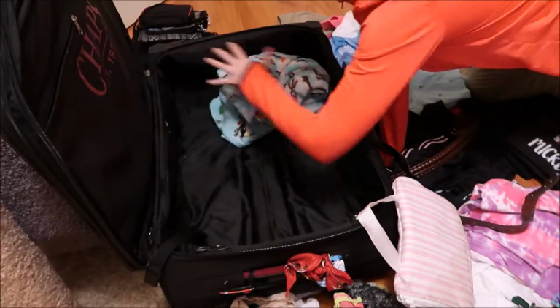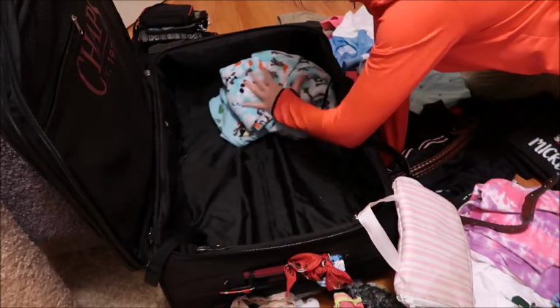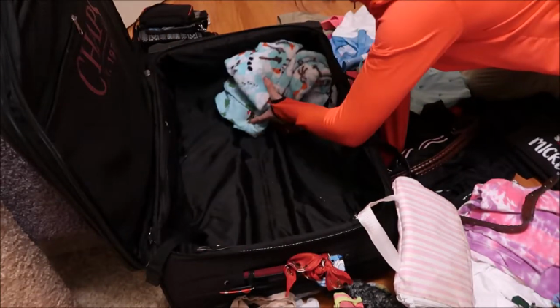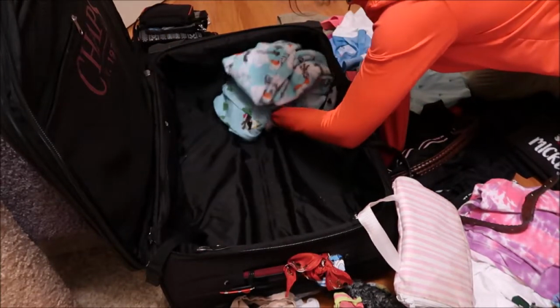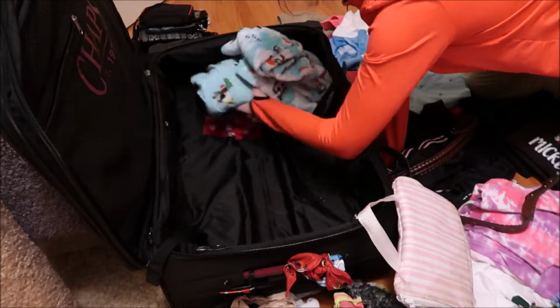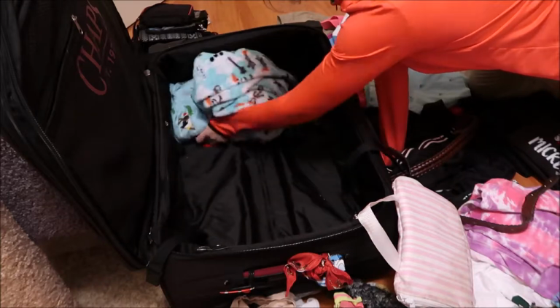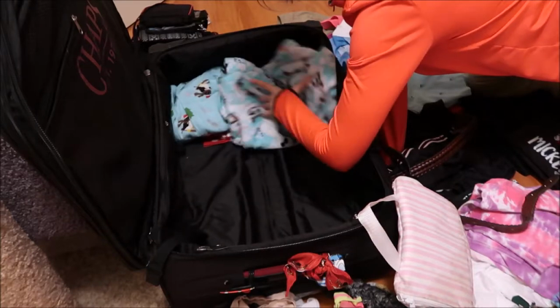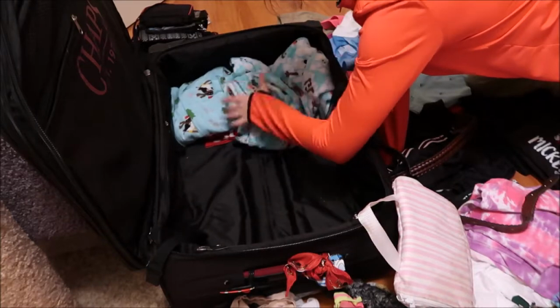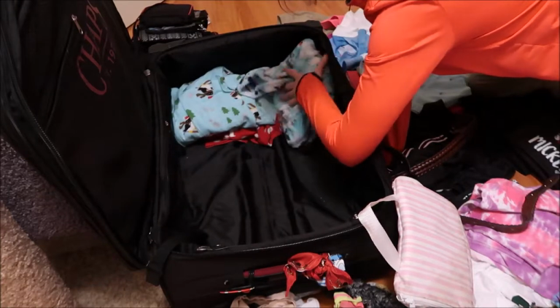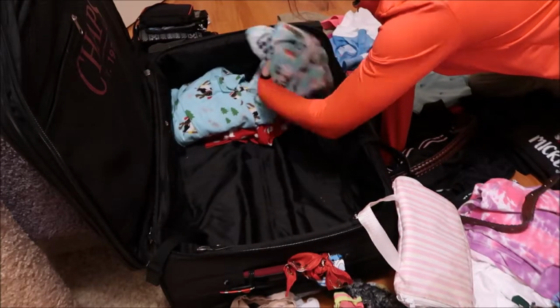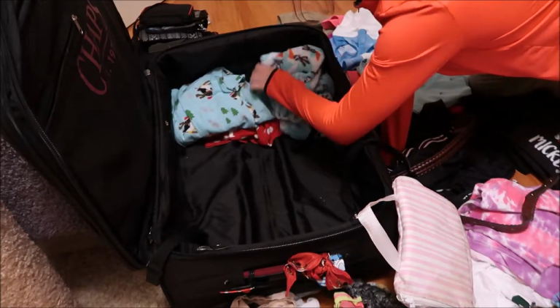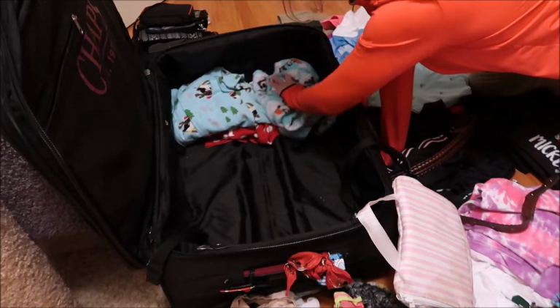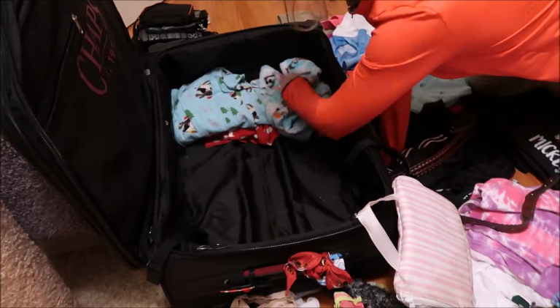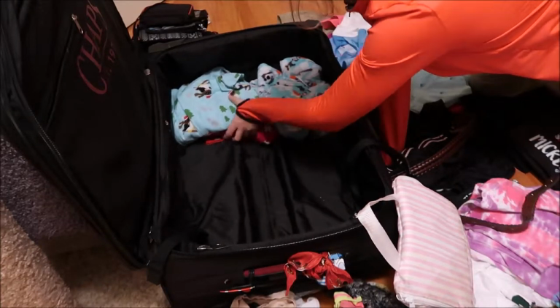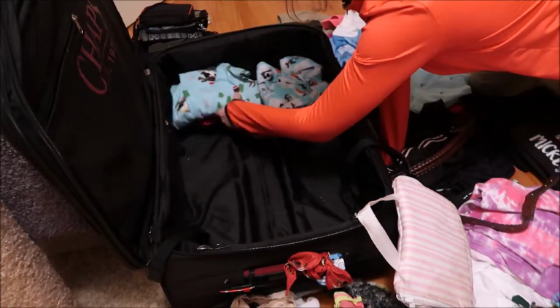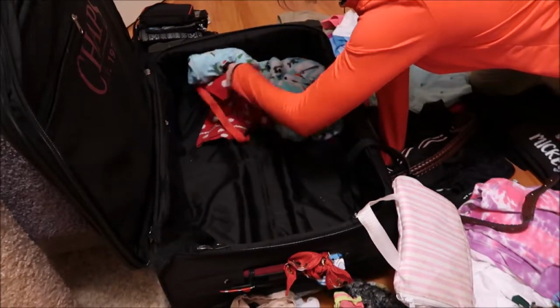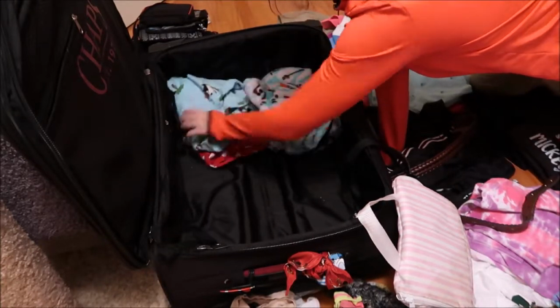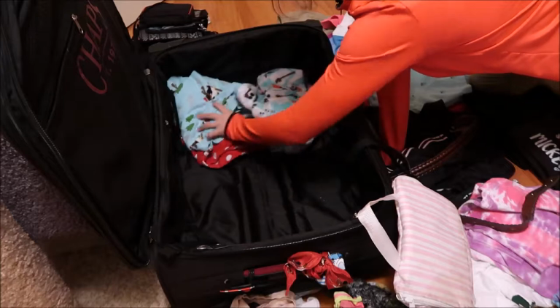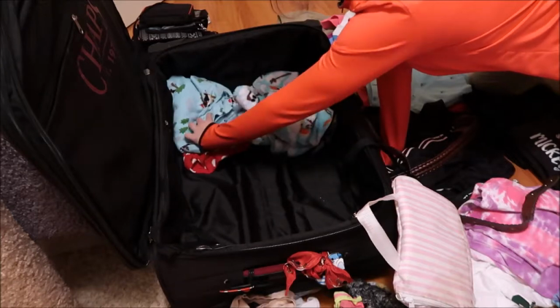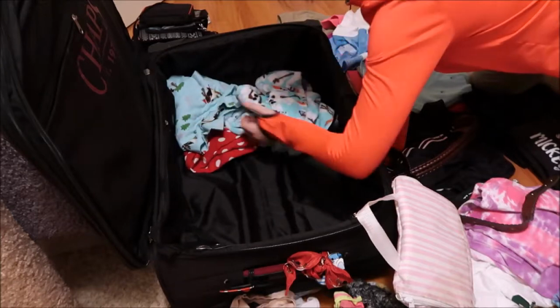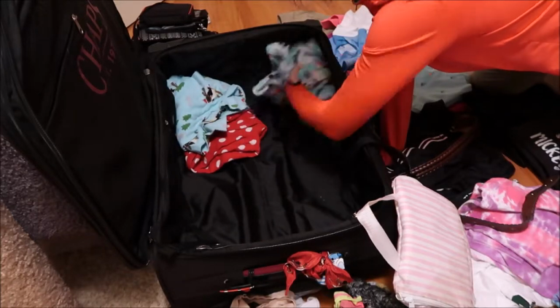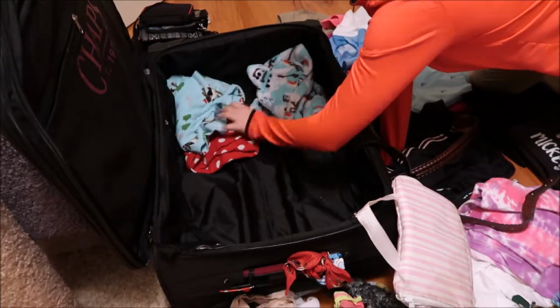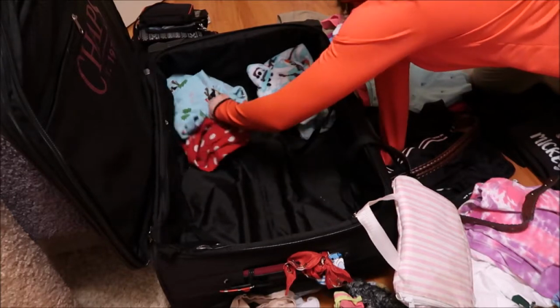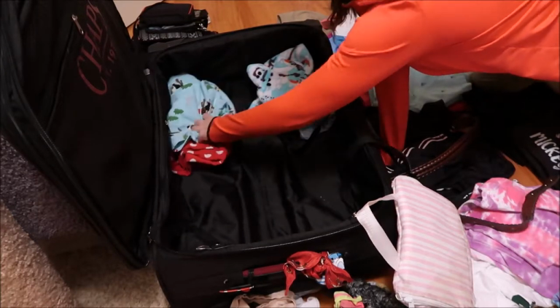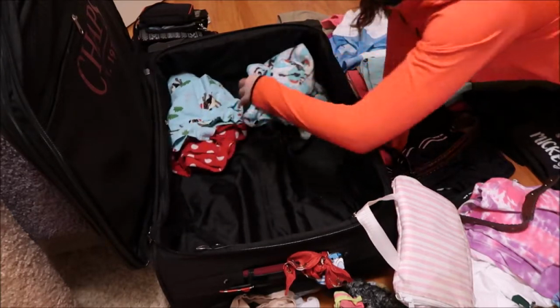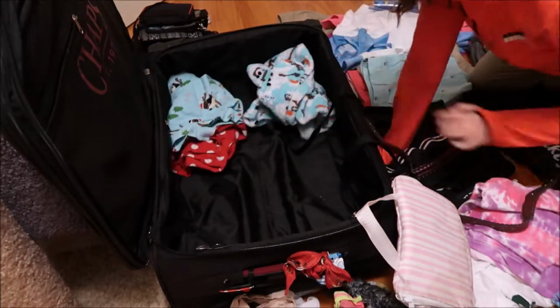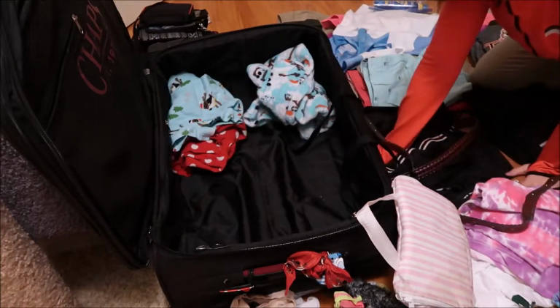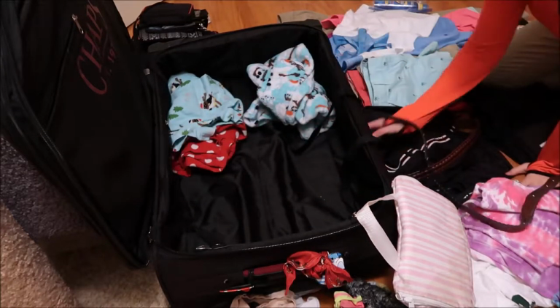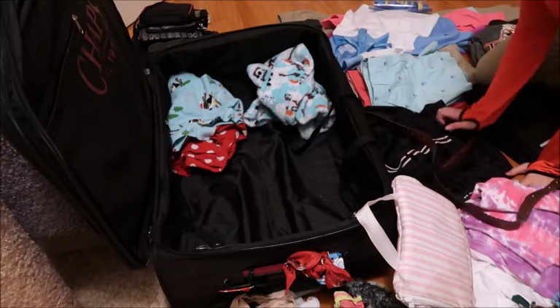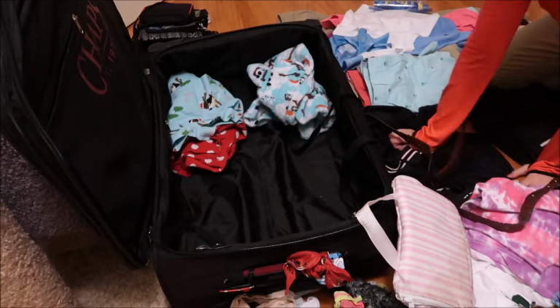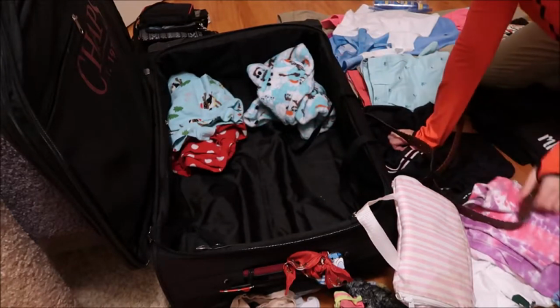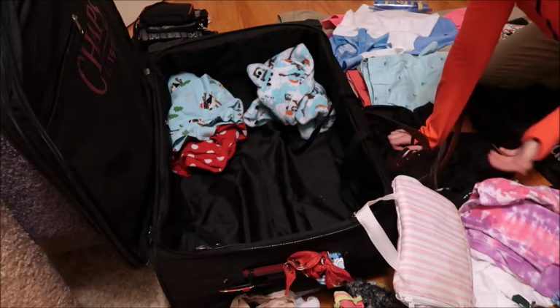I'll put all my pajama bottoms in first. I'm only going for four days, so like if I was going for a long trip I would roll everything up and make it nice and tight, but I don't have a ton to pack. So that's all I'm gonna do — just toss the bottoms in.